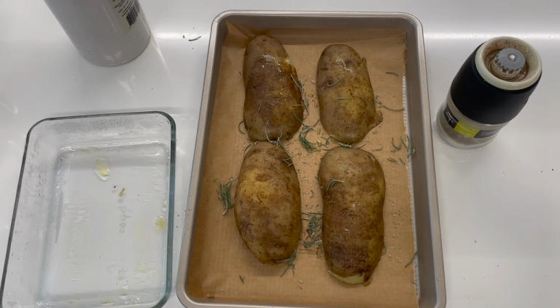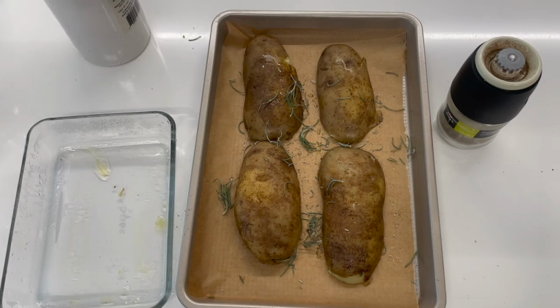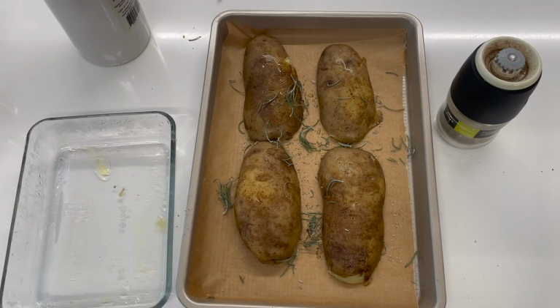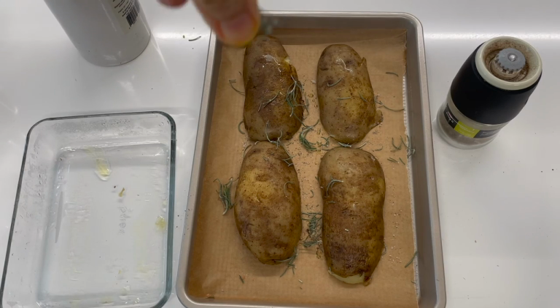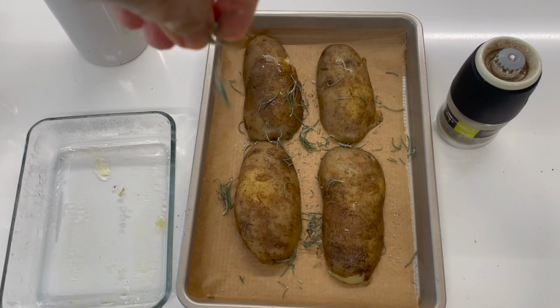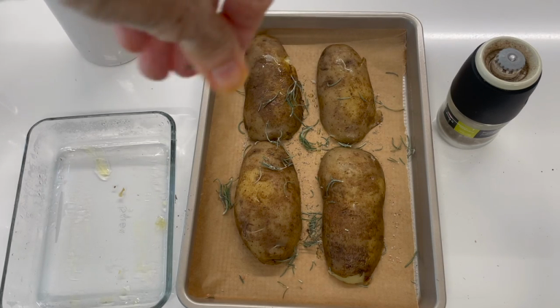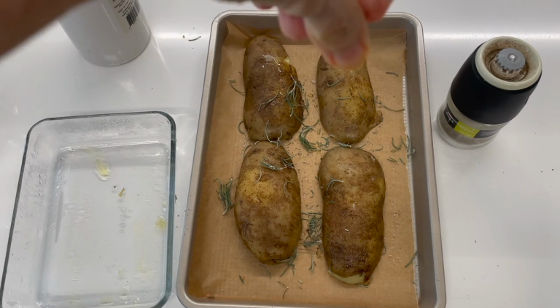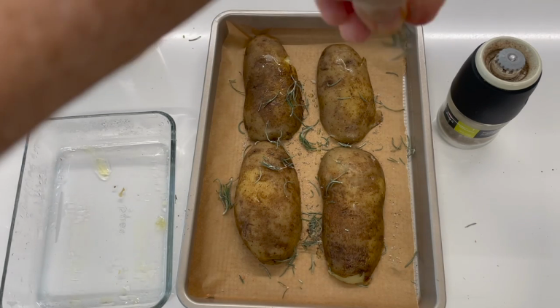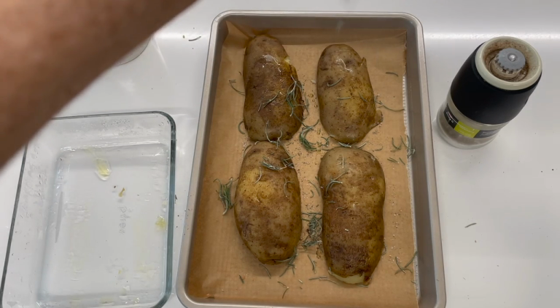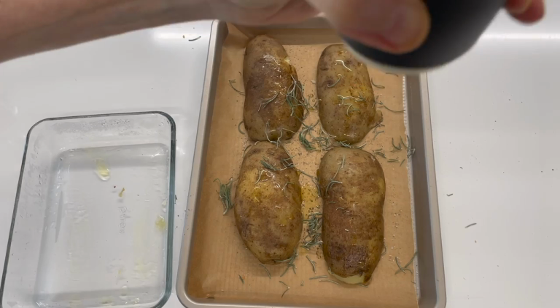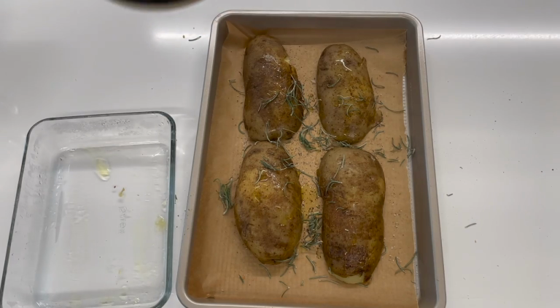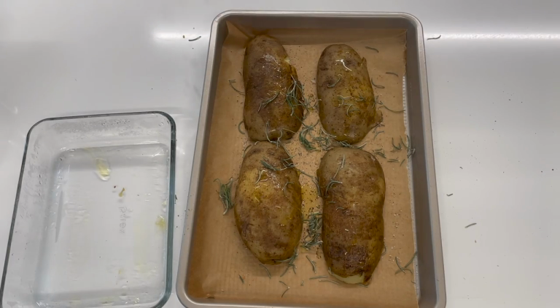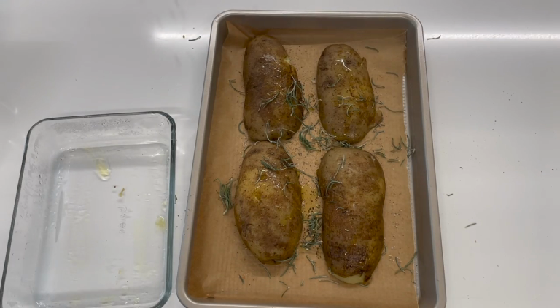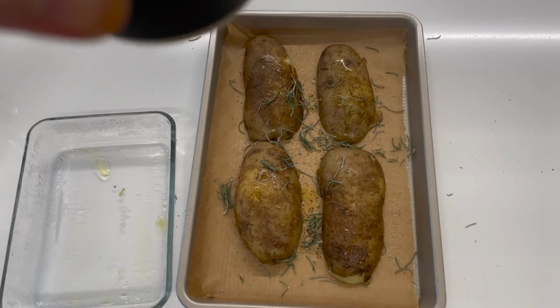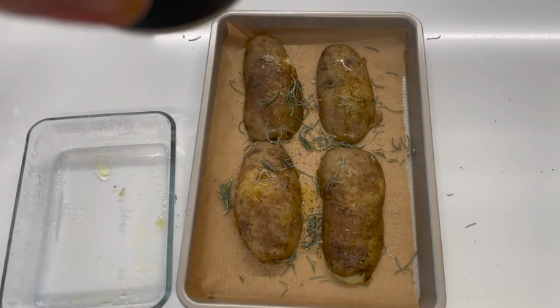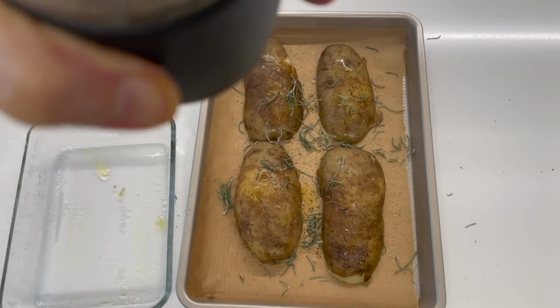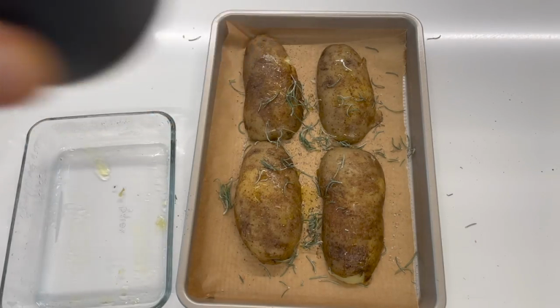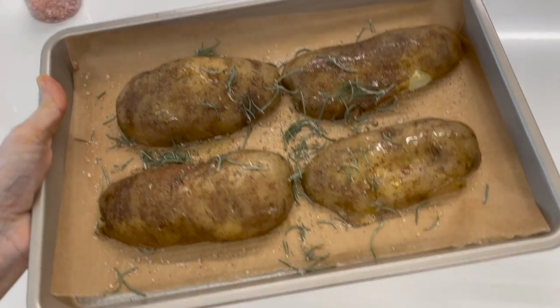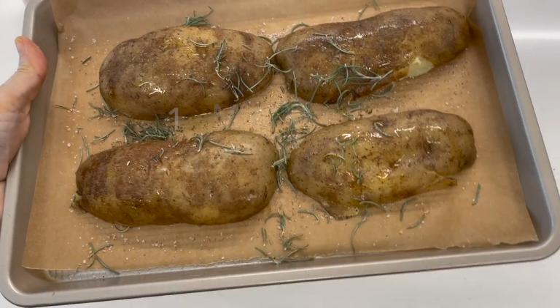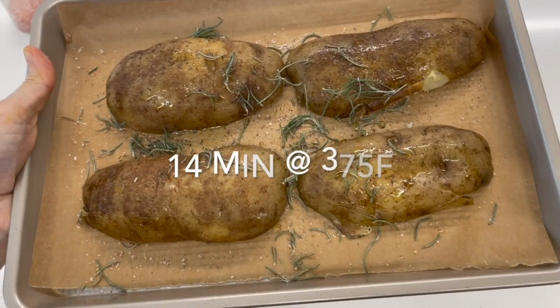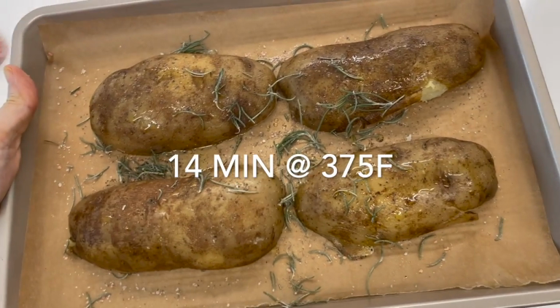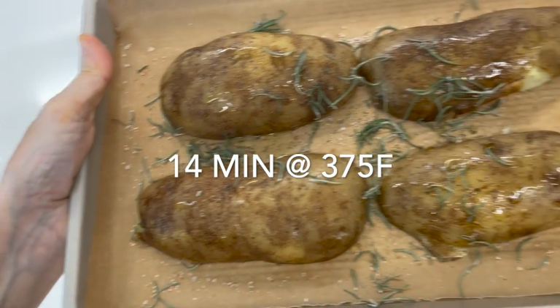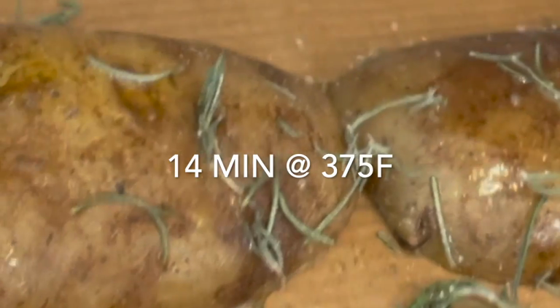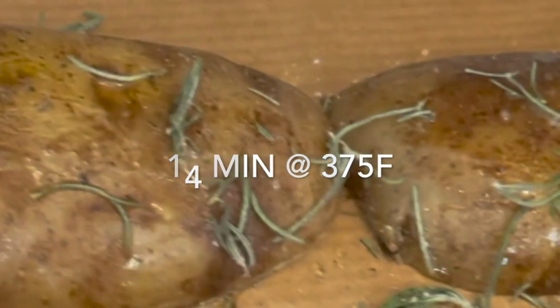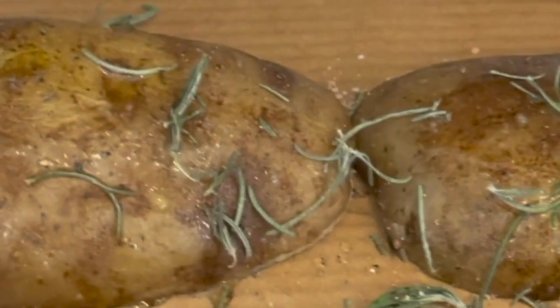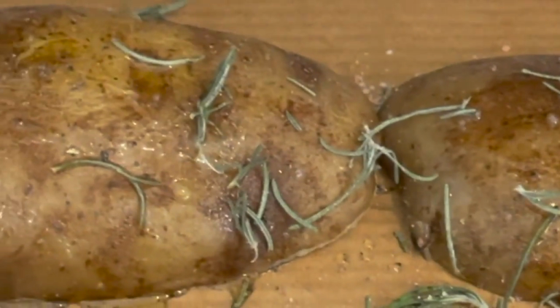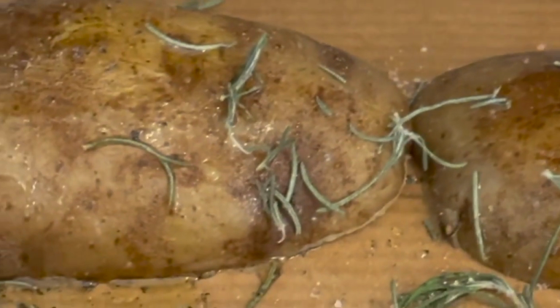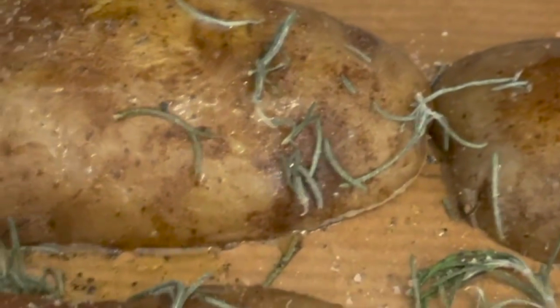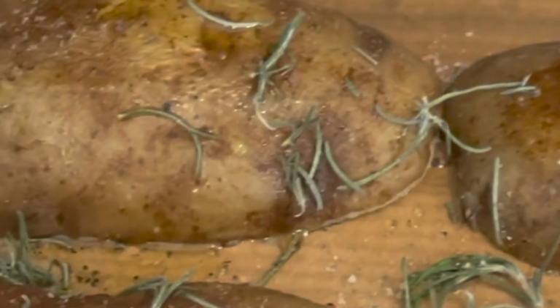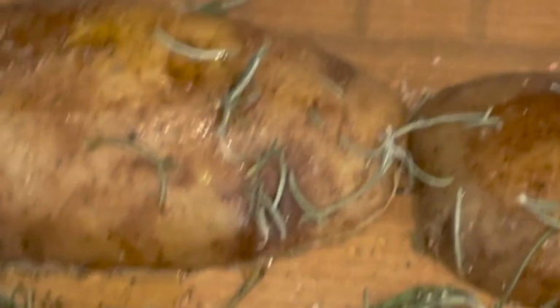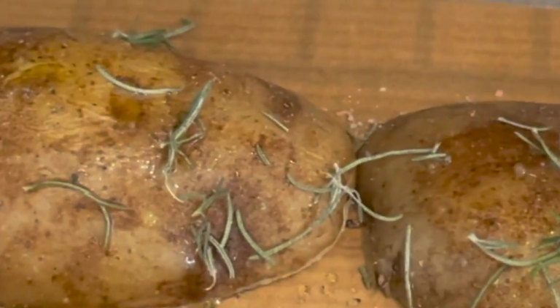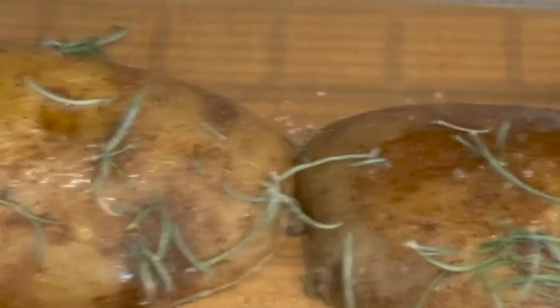It's beautiful. Halfway through the cooking time we're gonna turn them around so that the bottom side also gets a little bit golden. The potatoes go in the same oven but for 10 minutes.